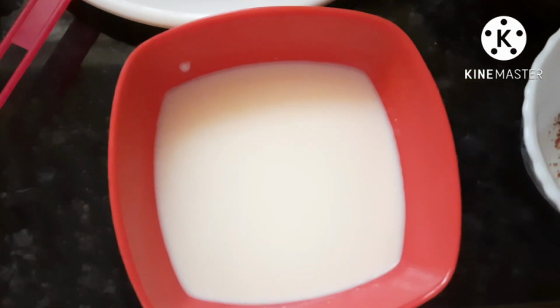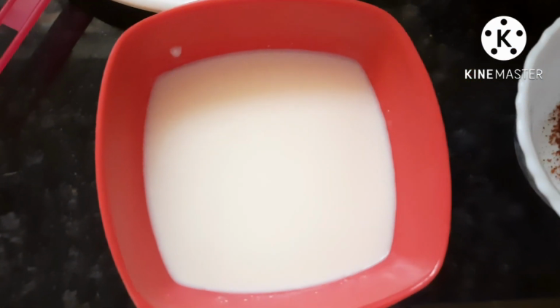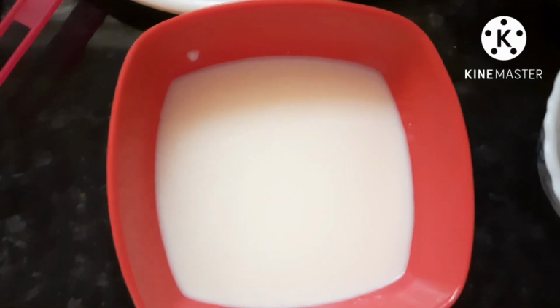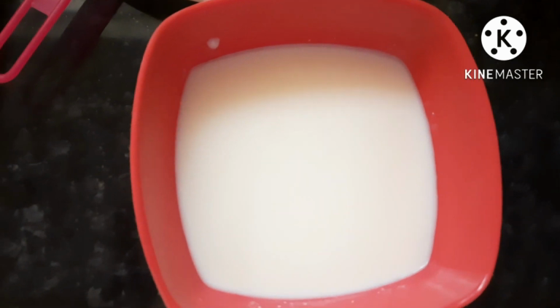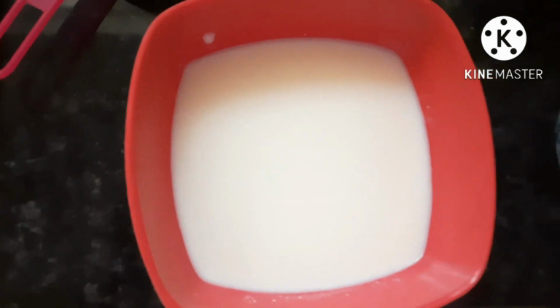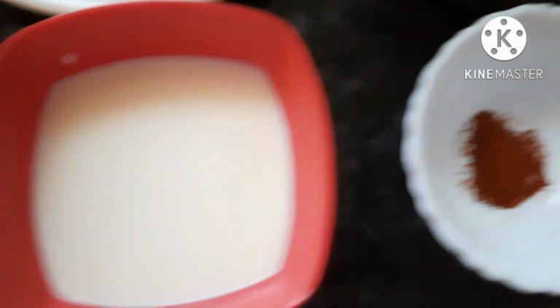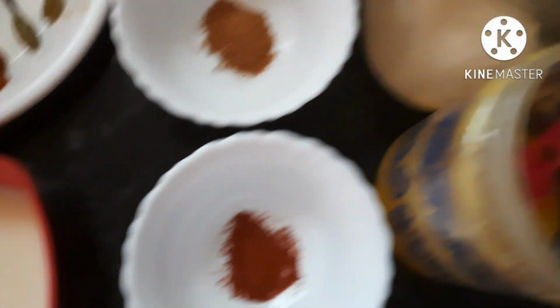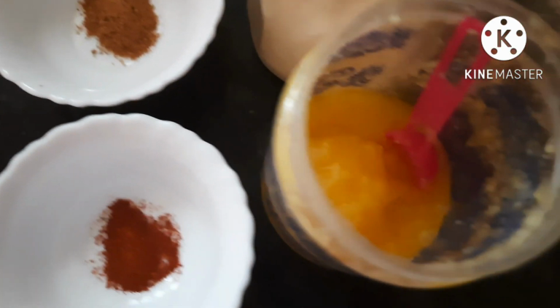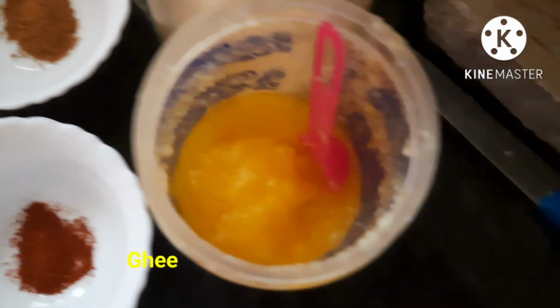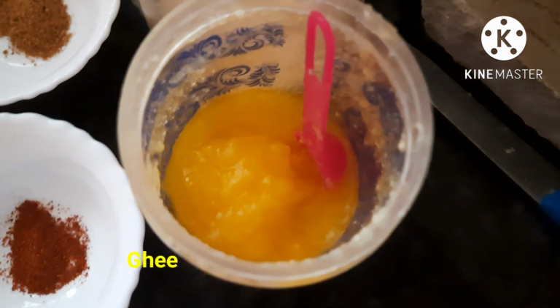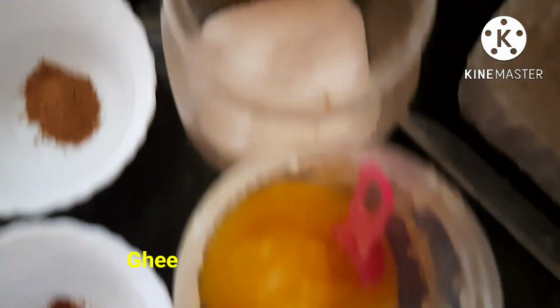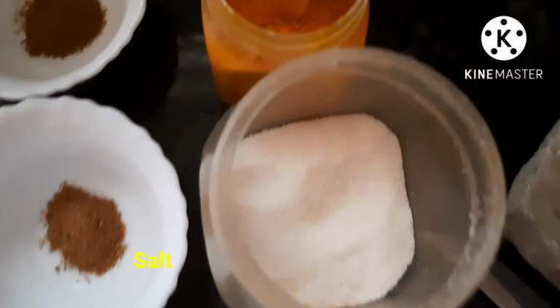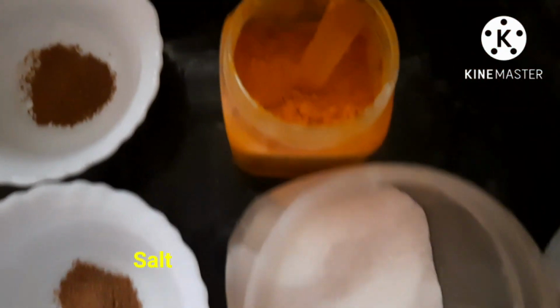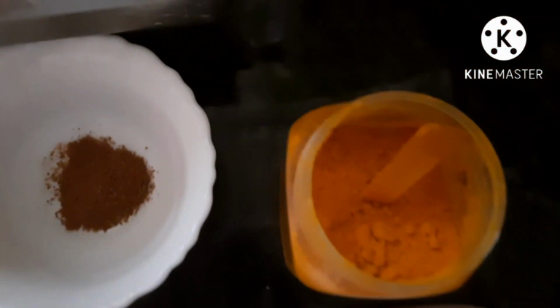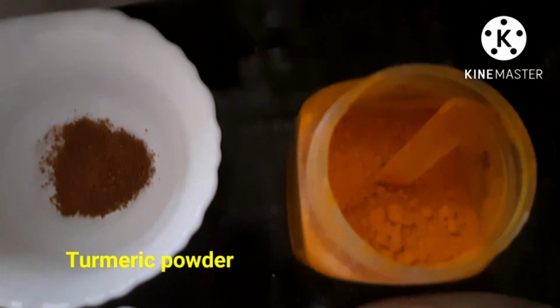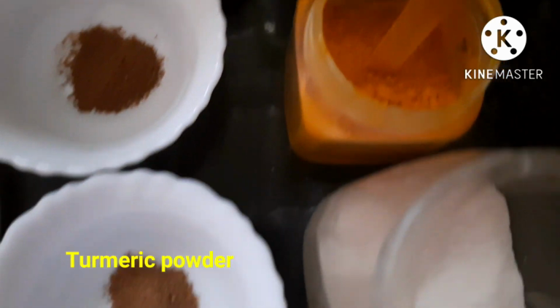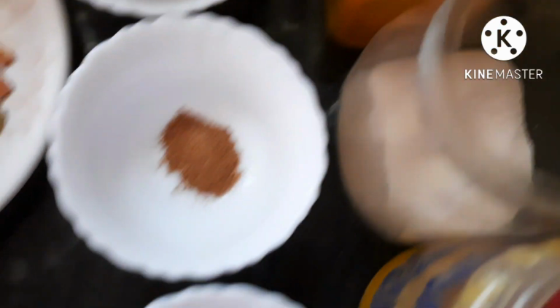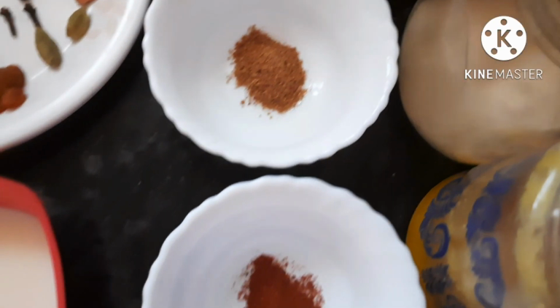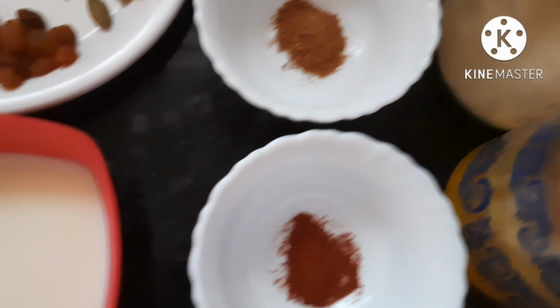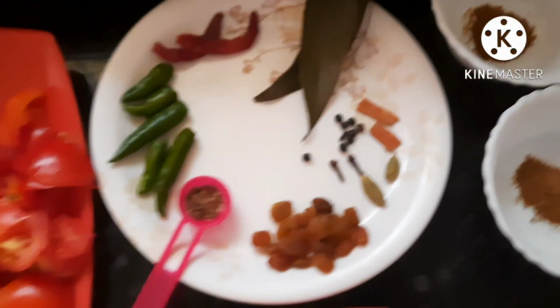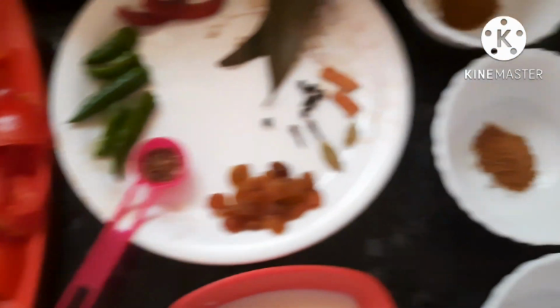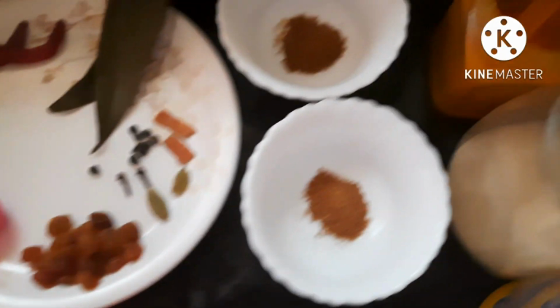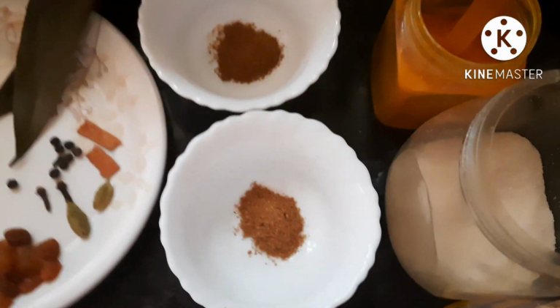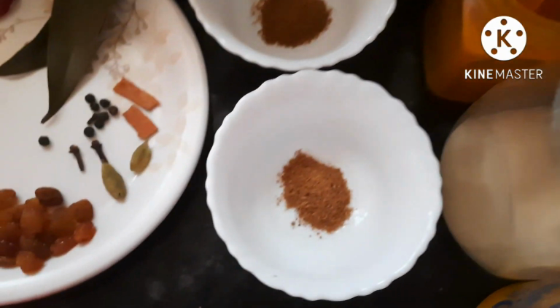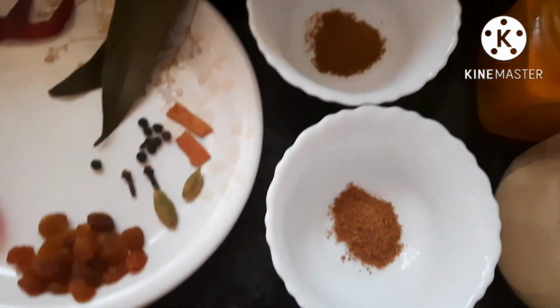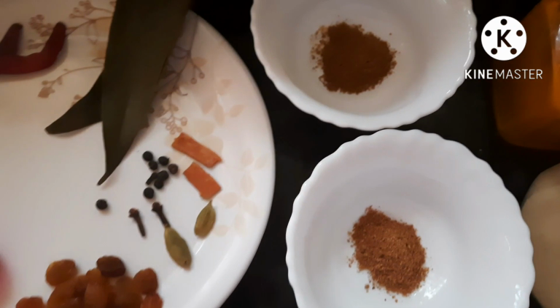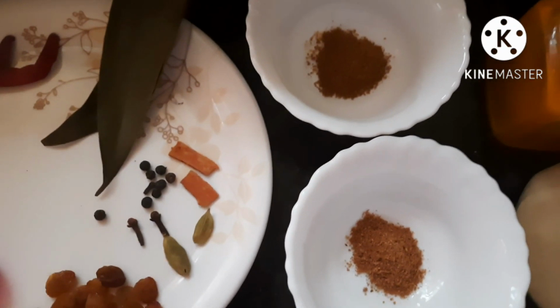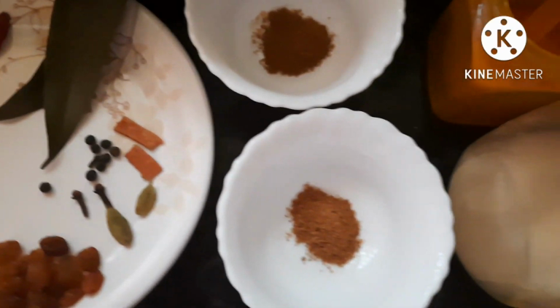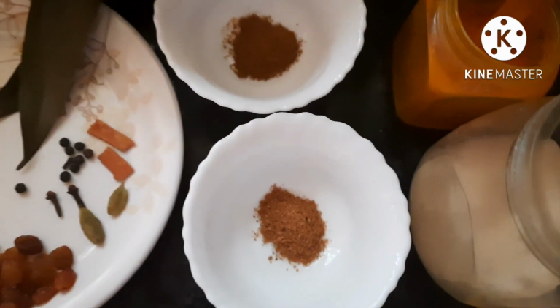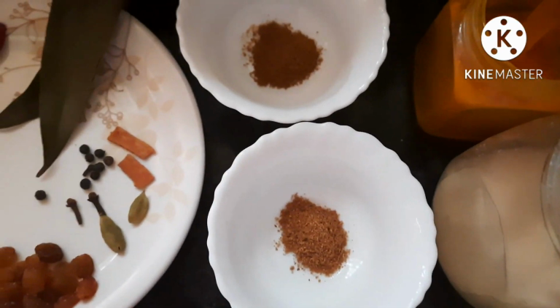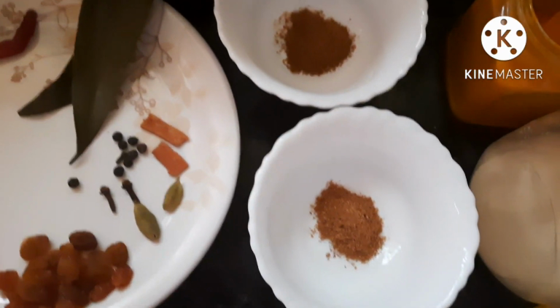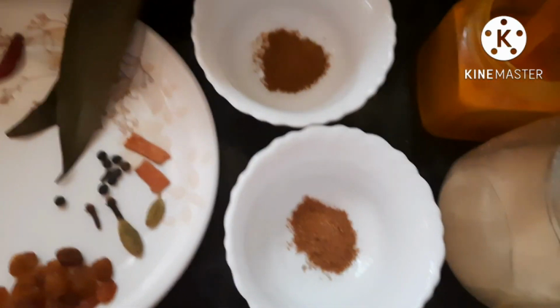Add the wheat paste, add the dairy powder. These are the basic ingredients — it is not even fried yet.